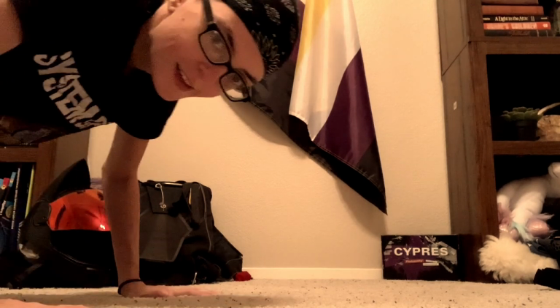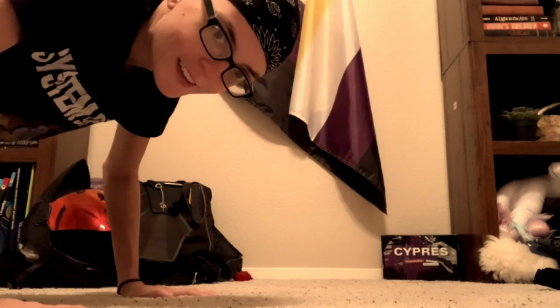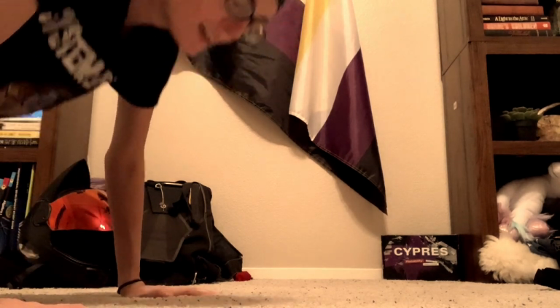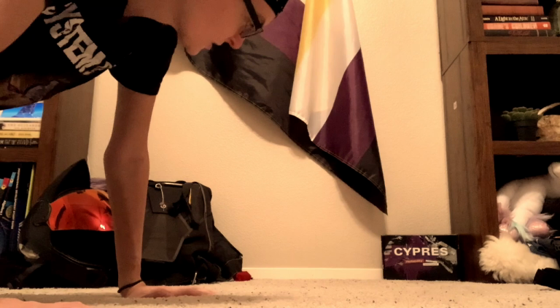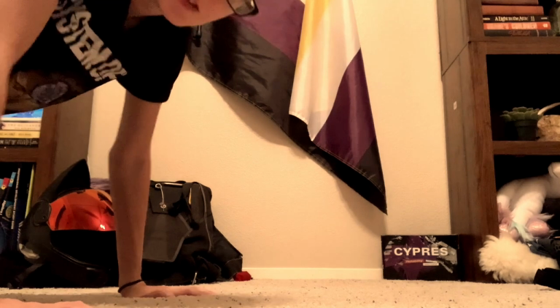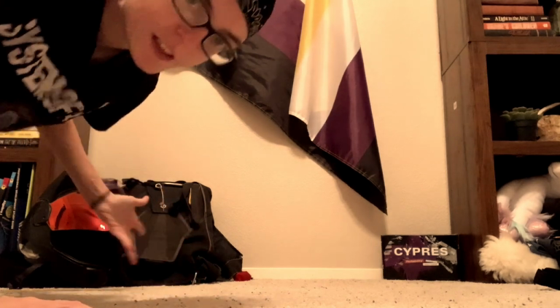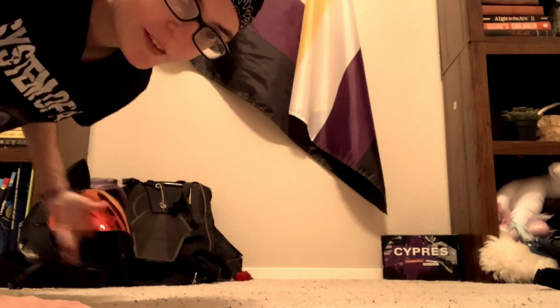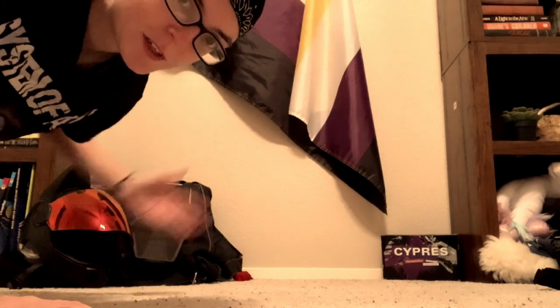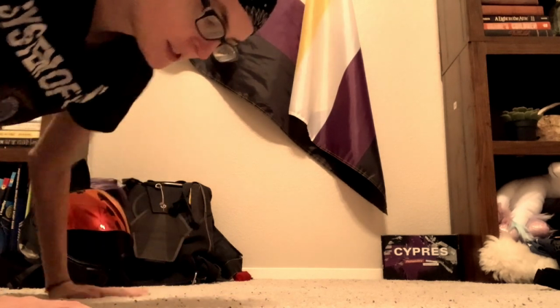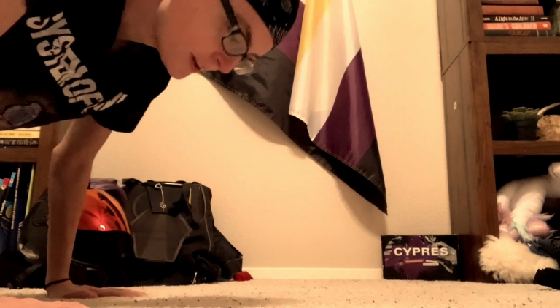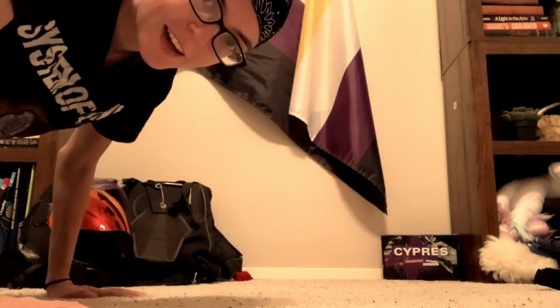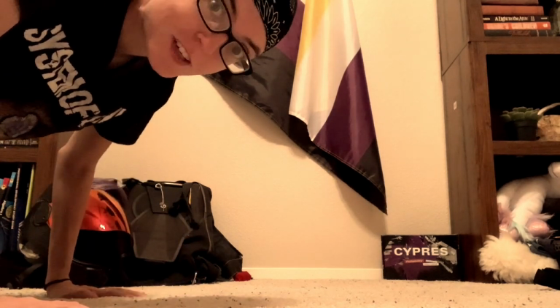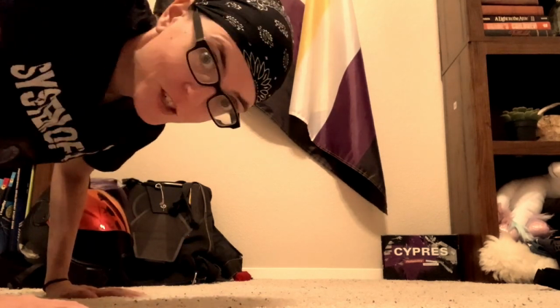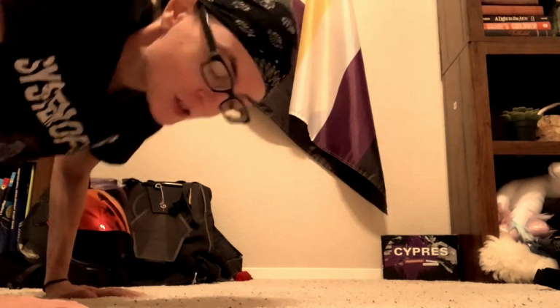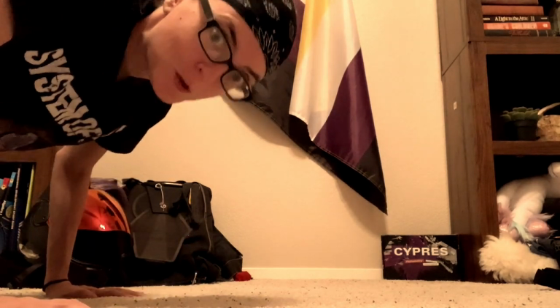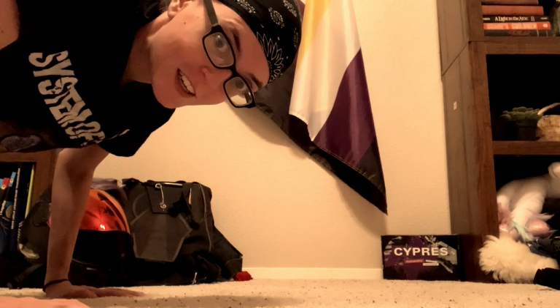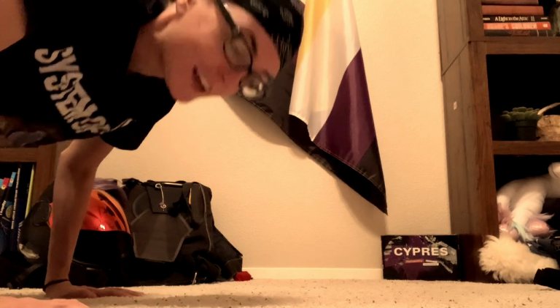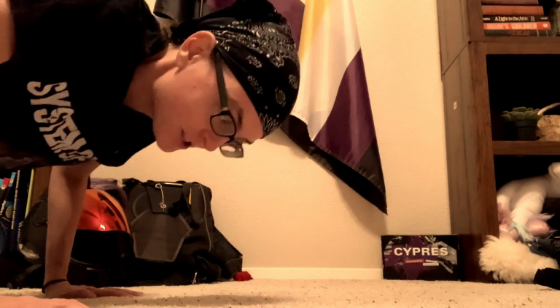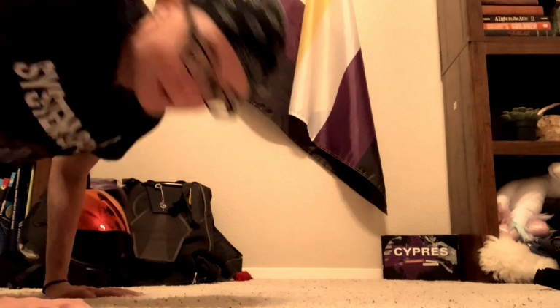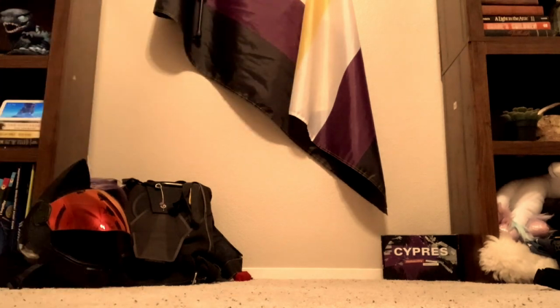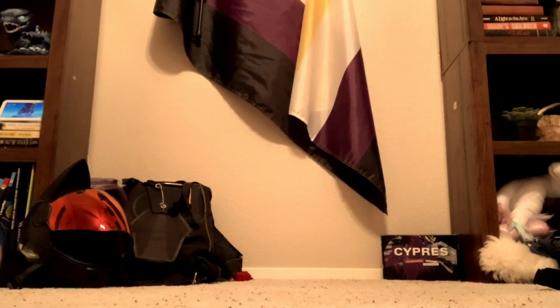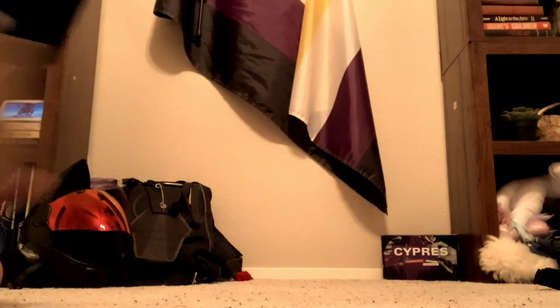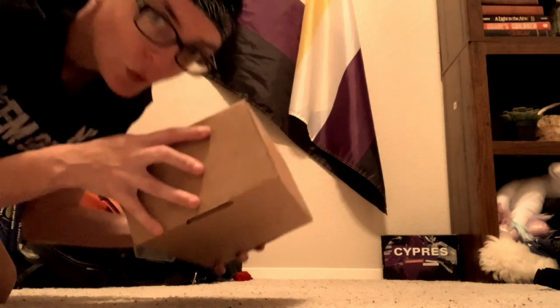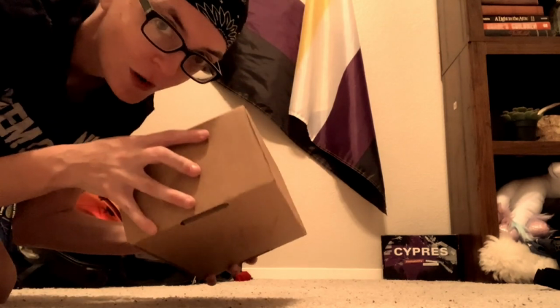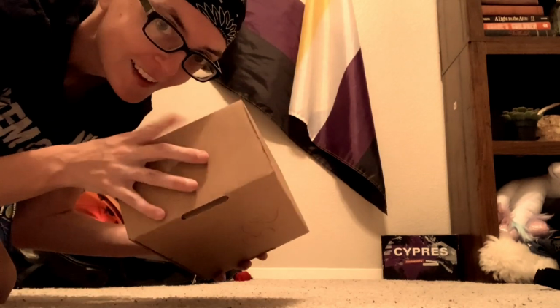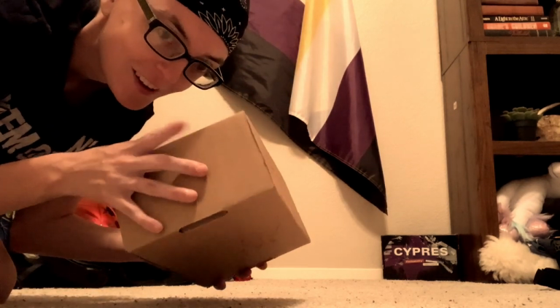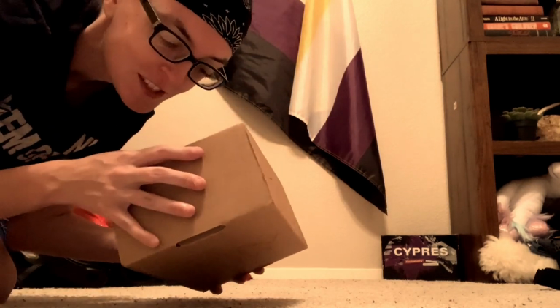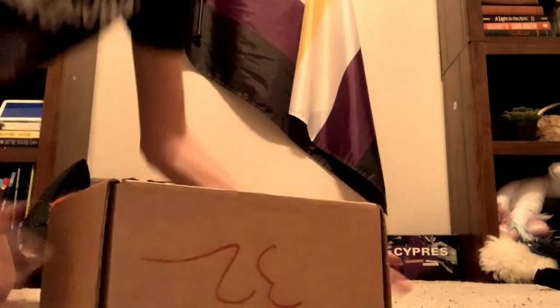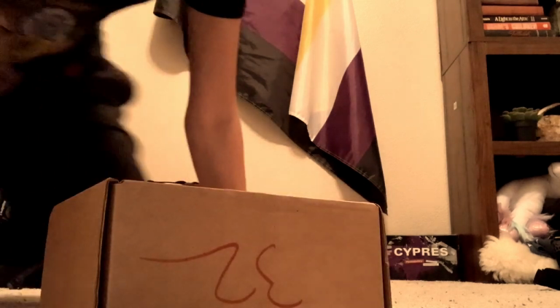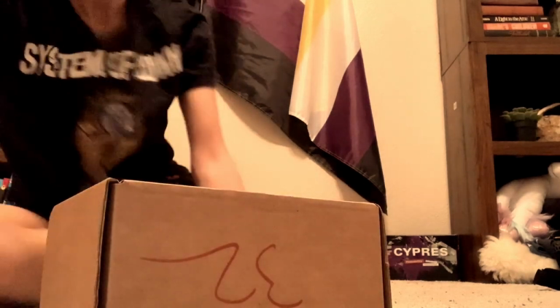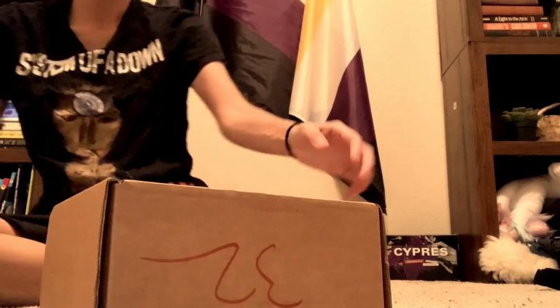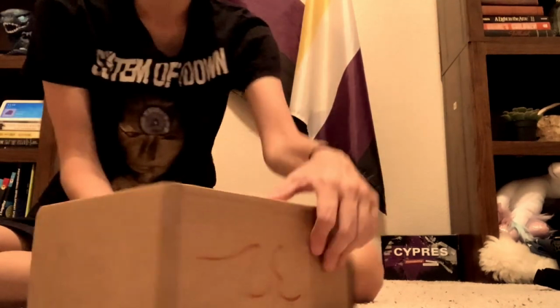So as you can see I've got my skydiving stuff and I just got a package today, so I'm super excited — it came just in time. Let's figure out what's in here.